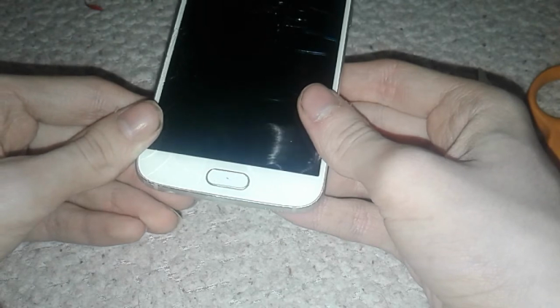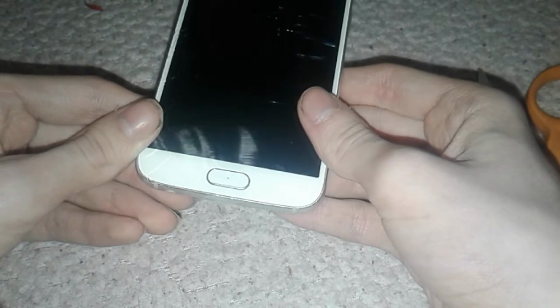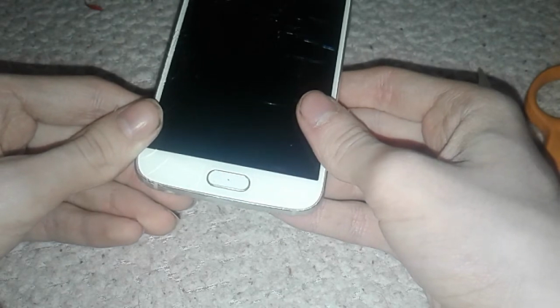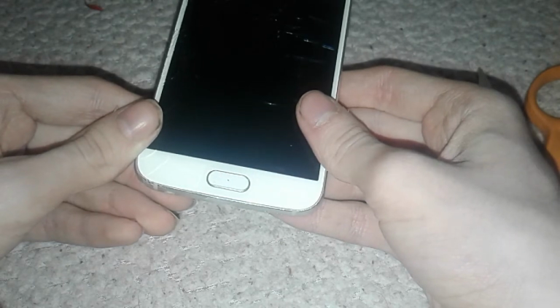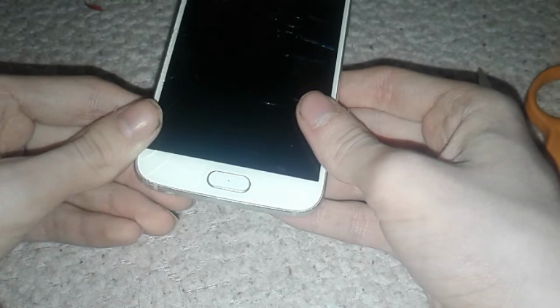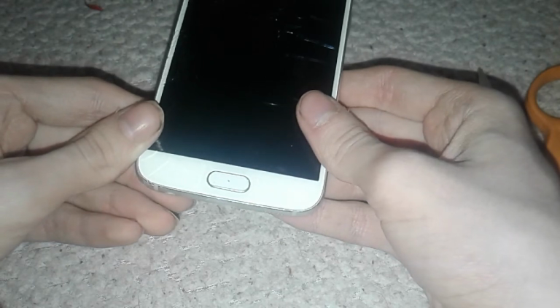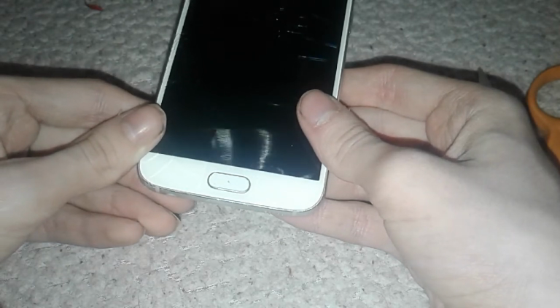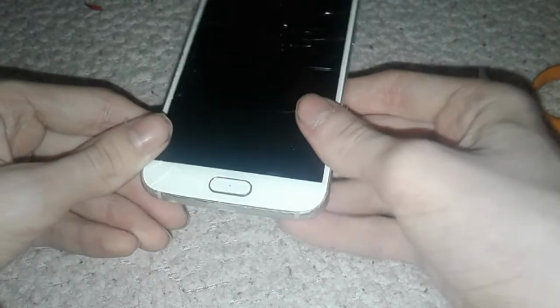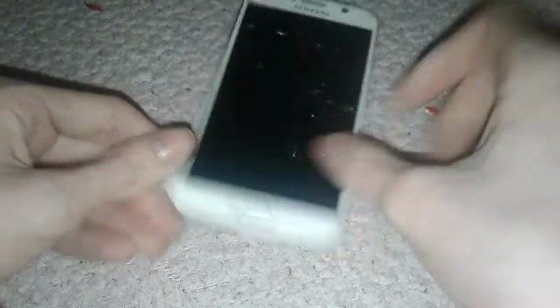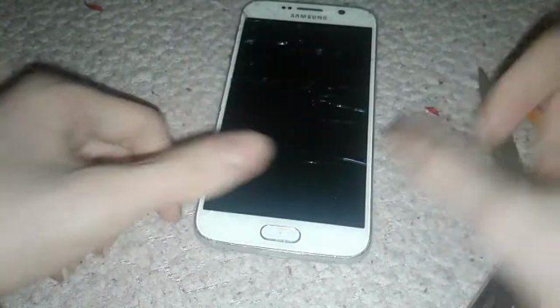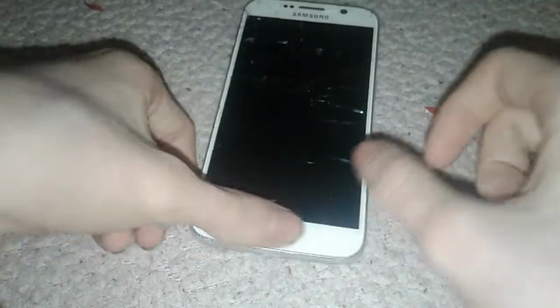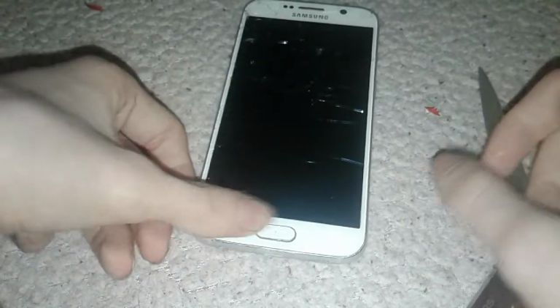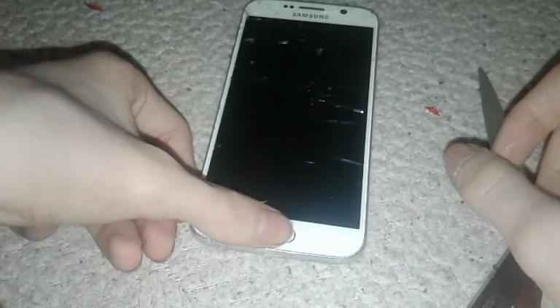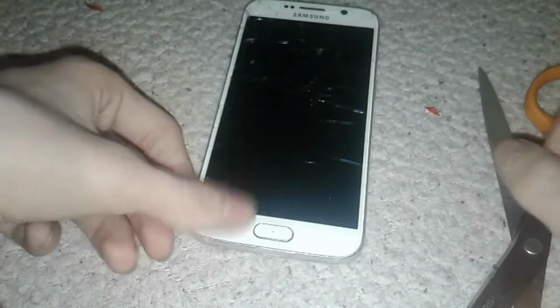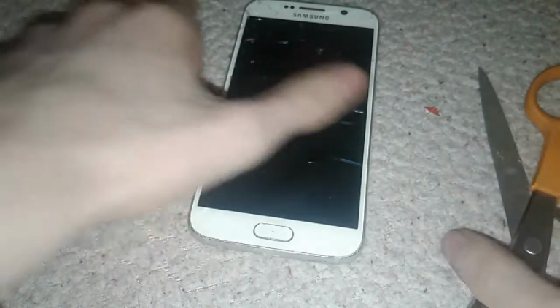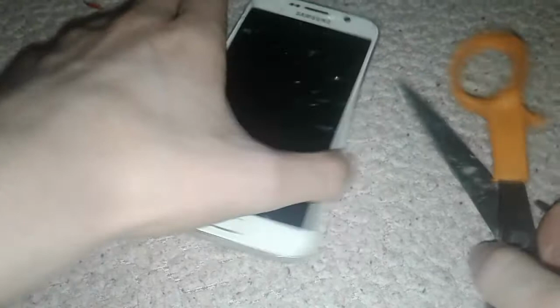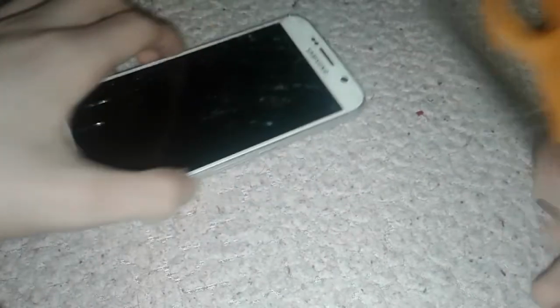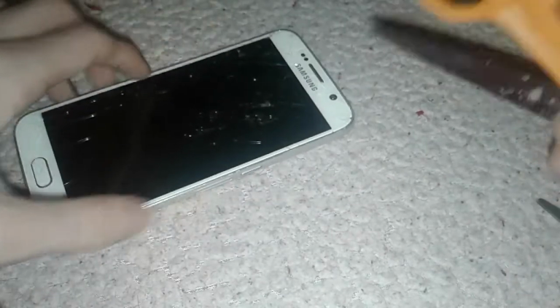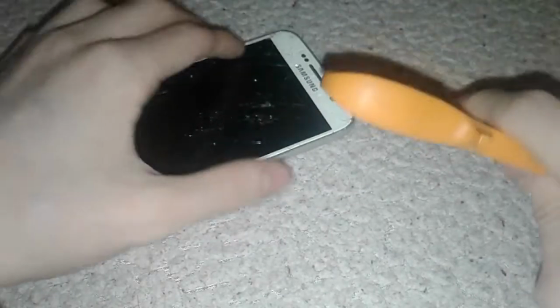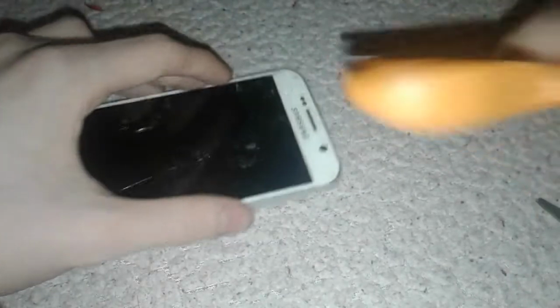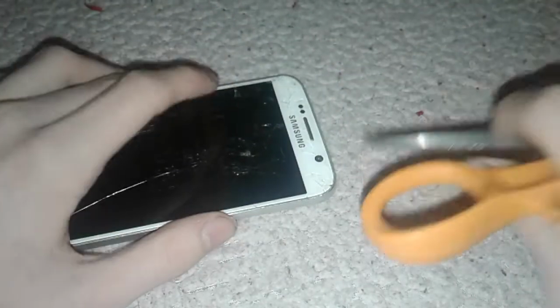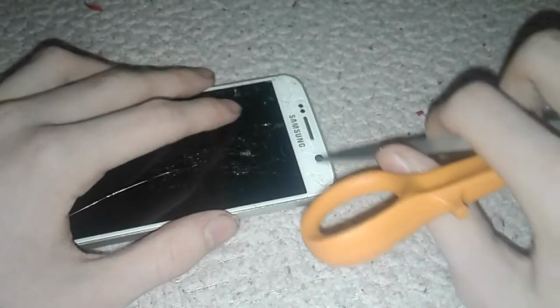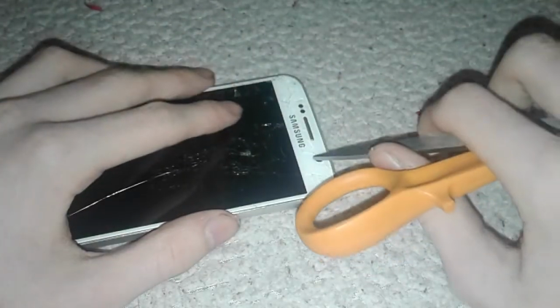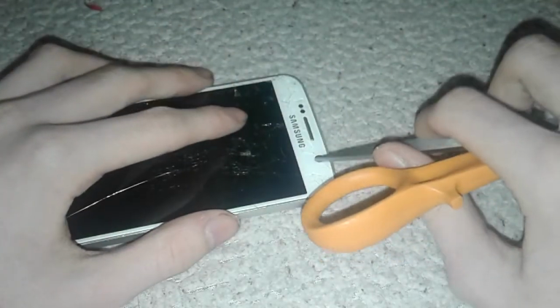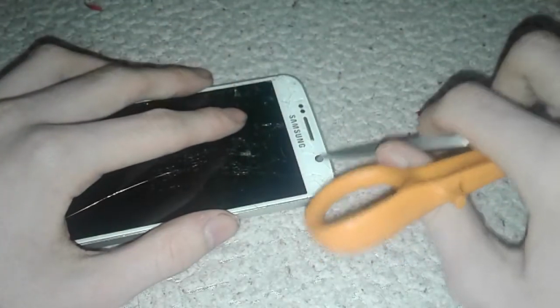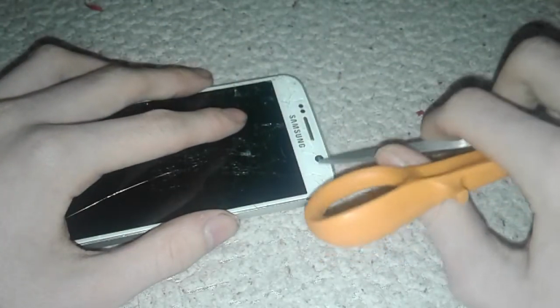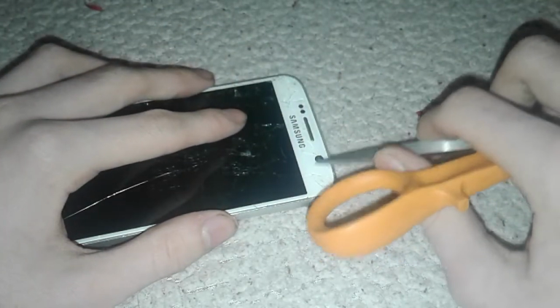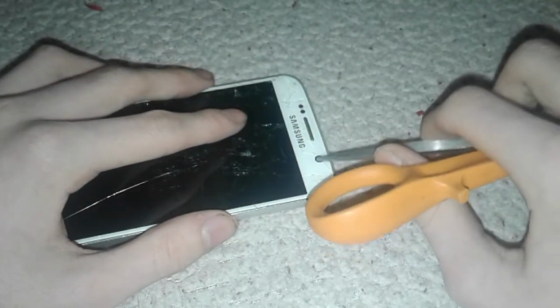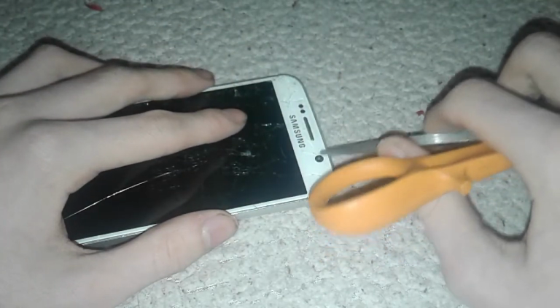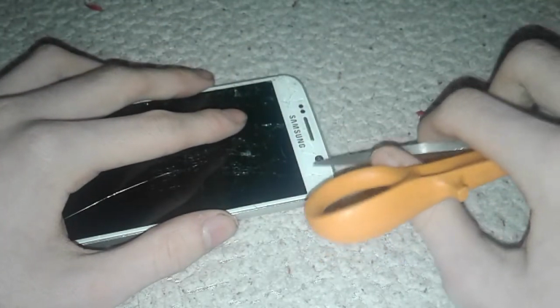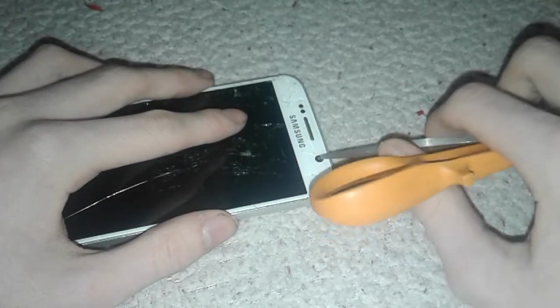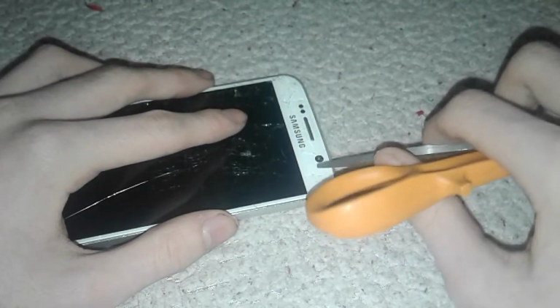Look at that — scratches! That's crazy. As you can see, I was scratching. Even also, the front-facing camera is also protected by glass.